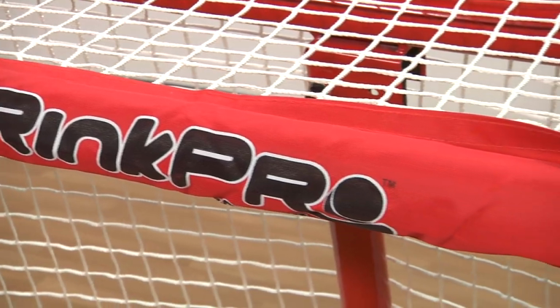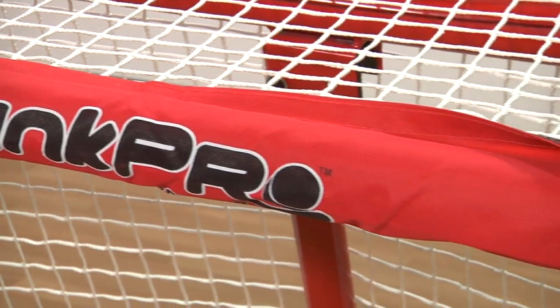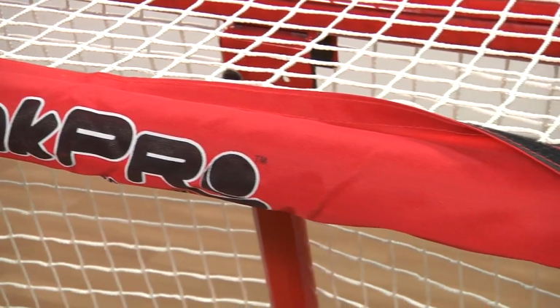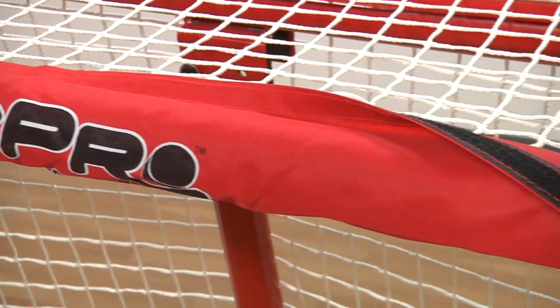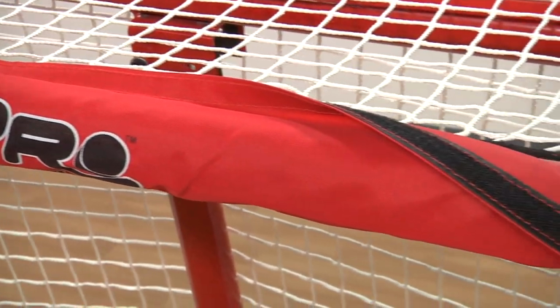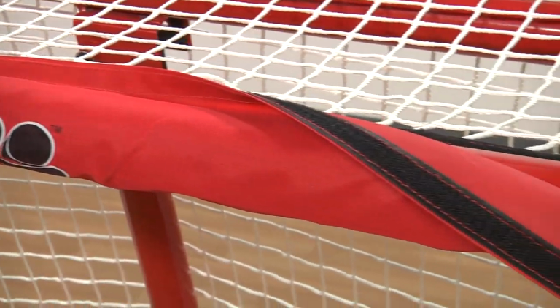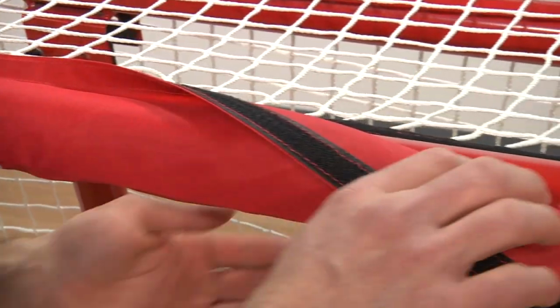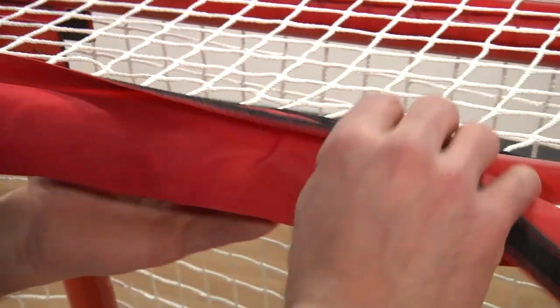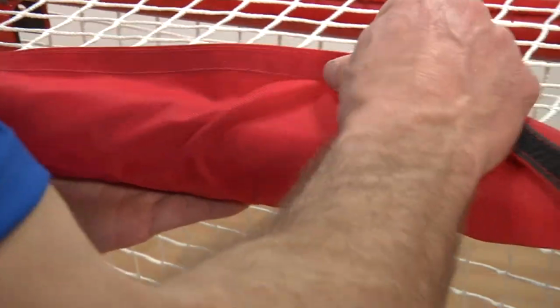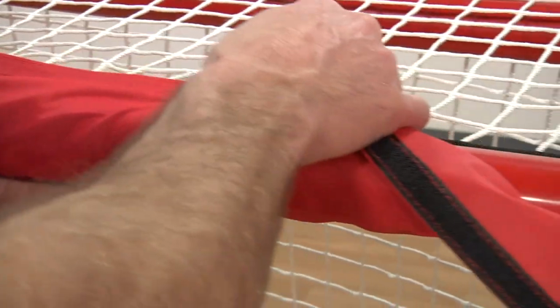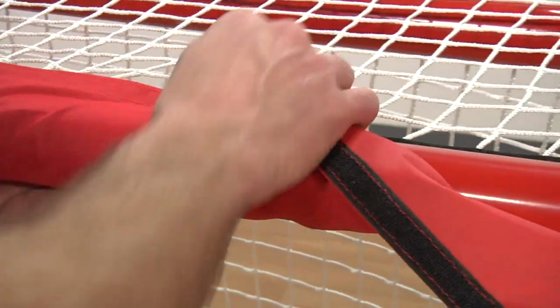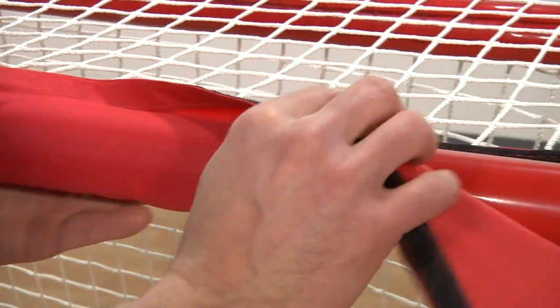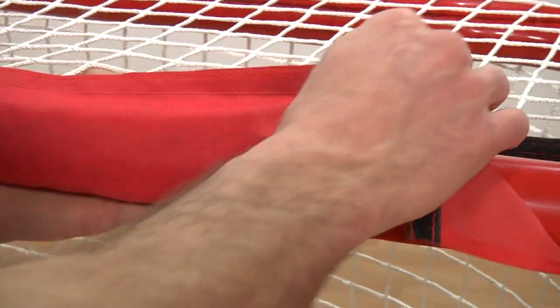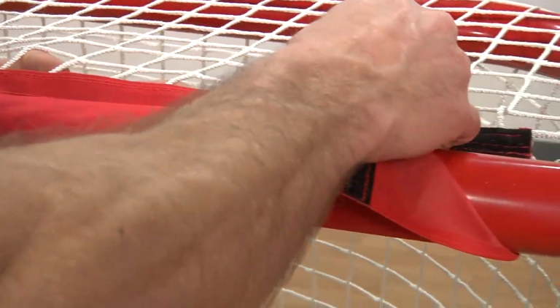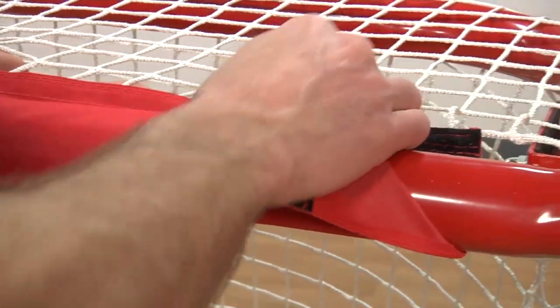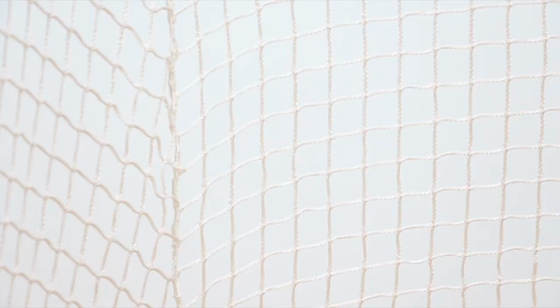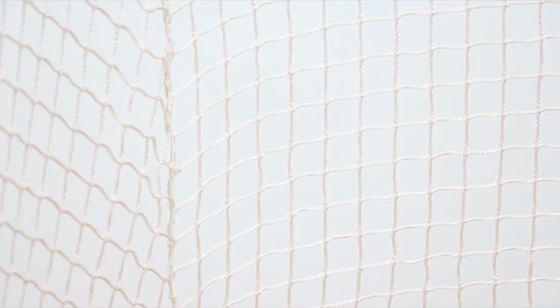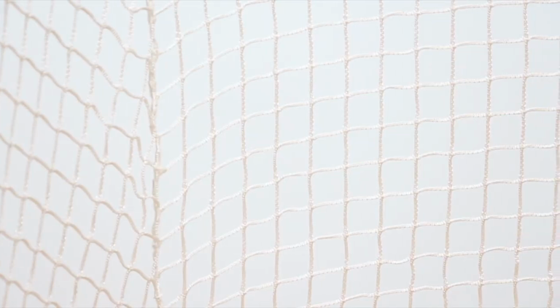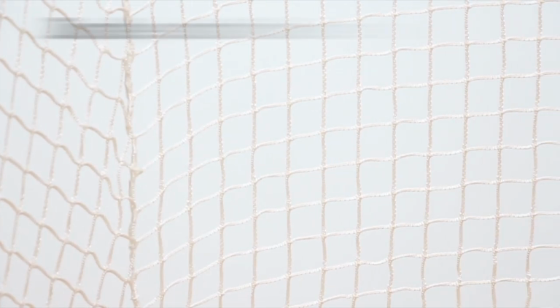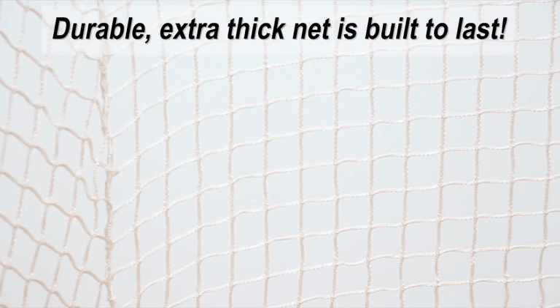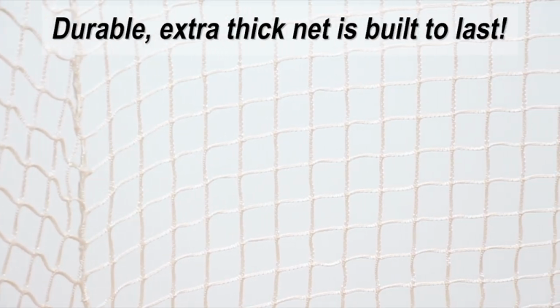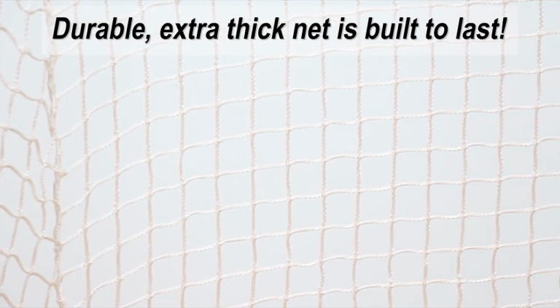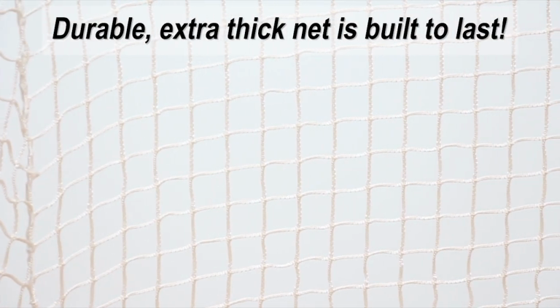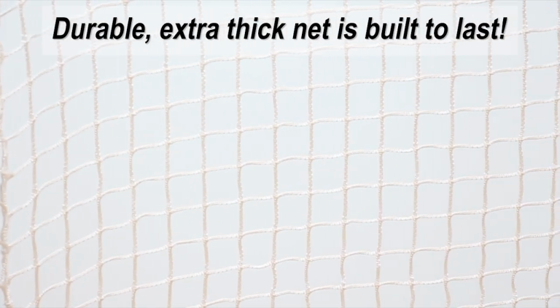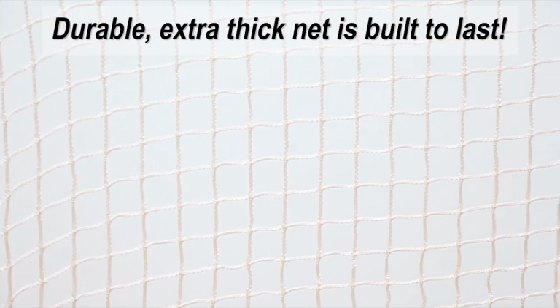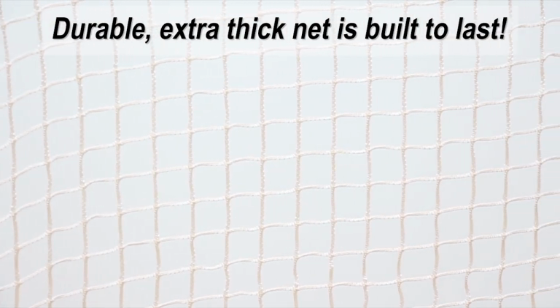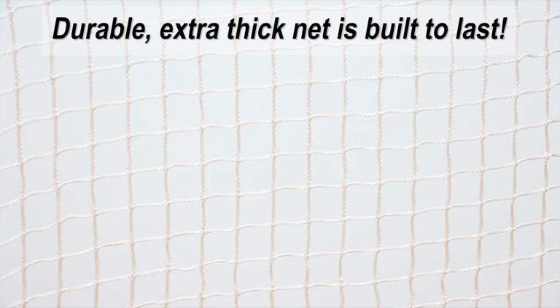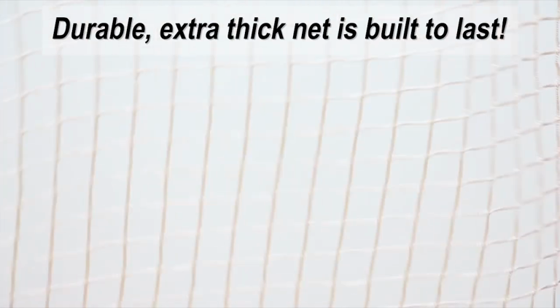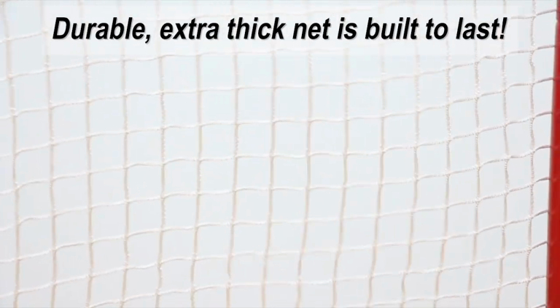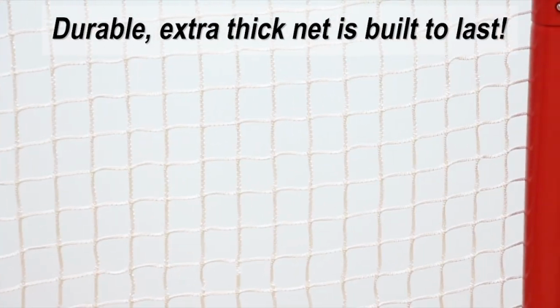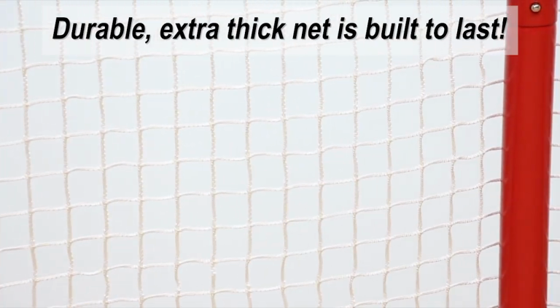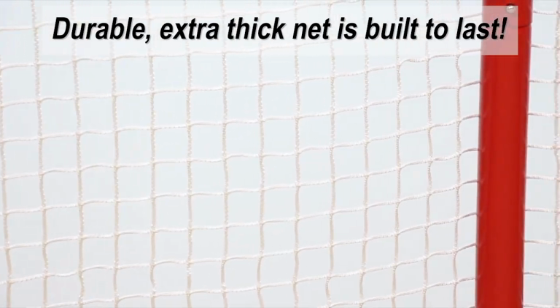To save you time, Rink Pro Goals feature a Velcro net fastening system for quick and easy setup. The net is made of an extra thick nylon that's built to last goal after goal, so you don't have to worry about rips and tears.